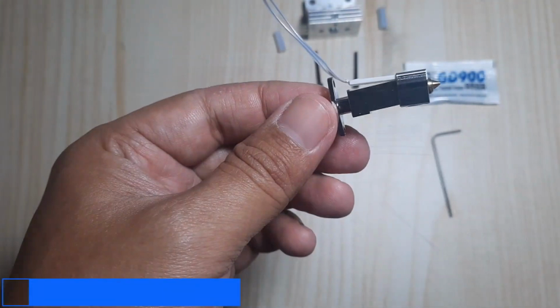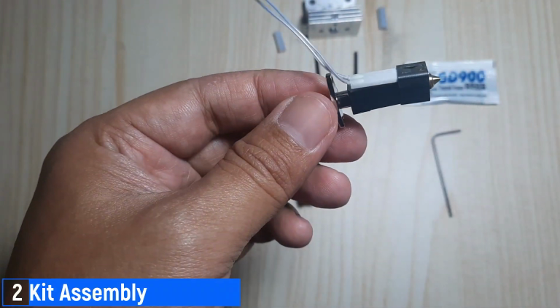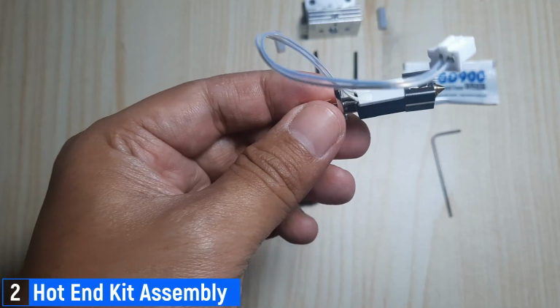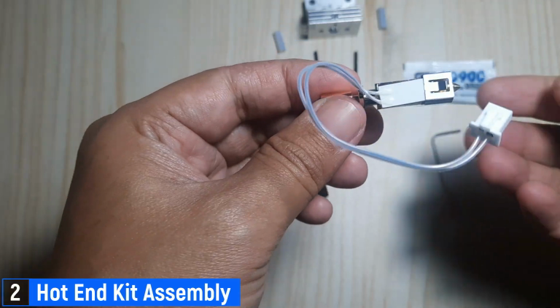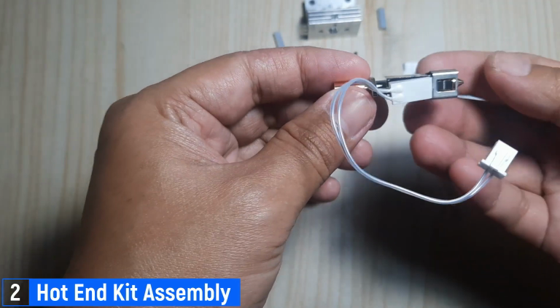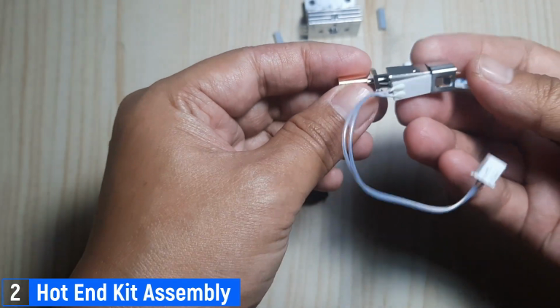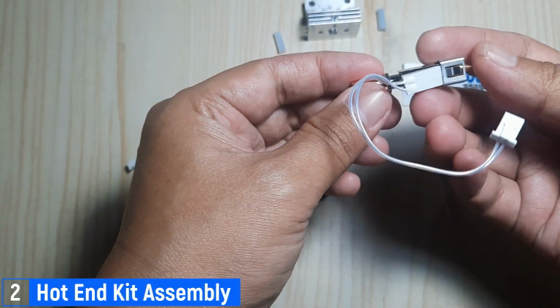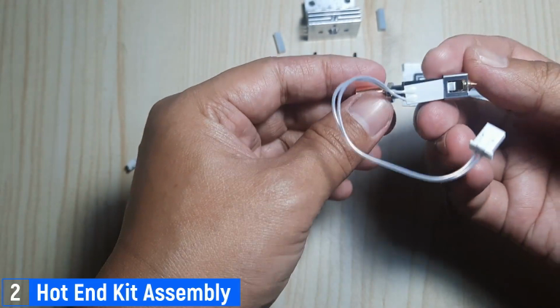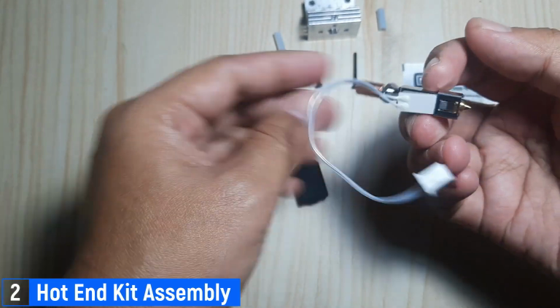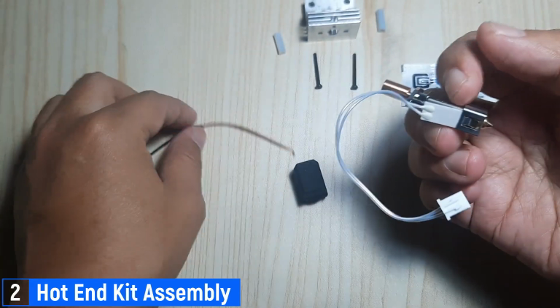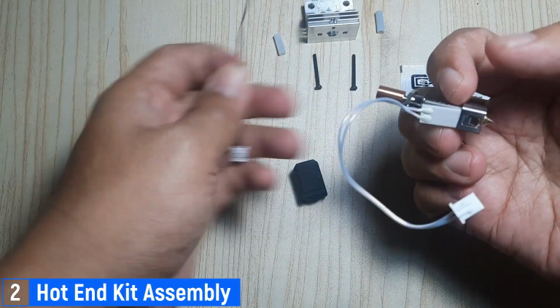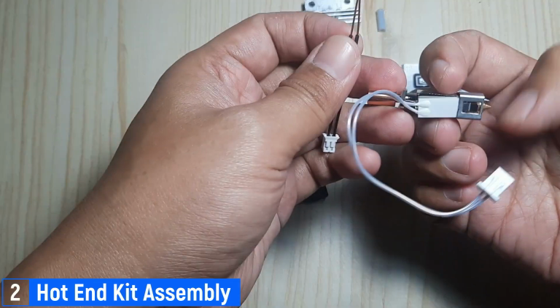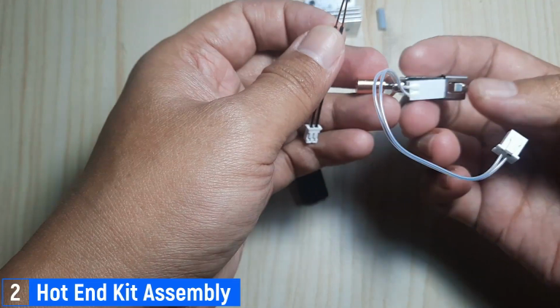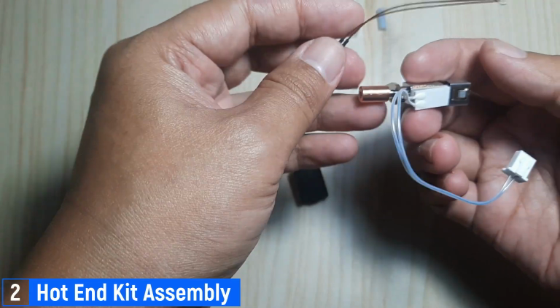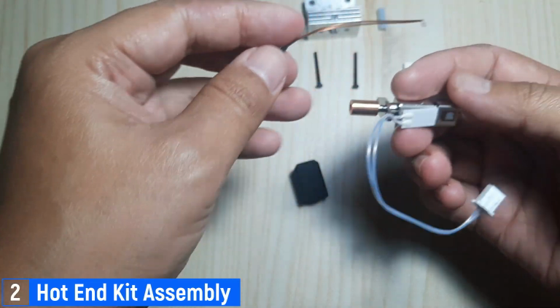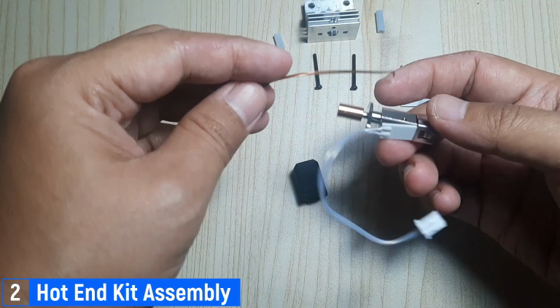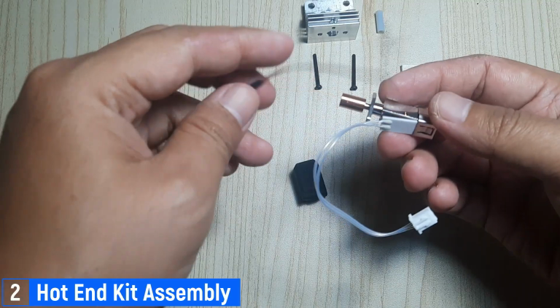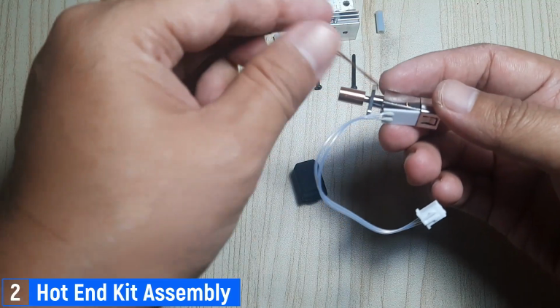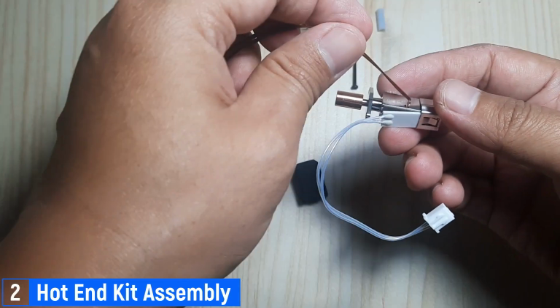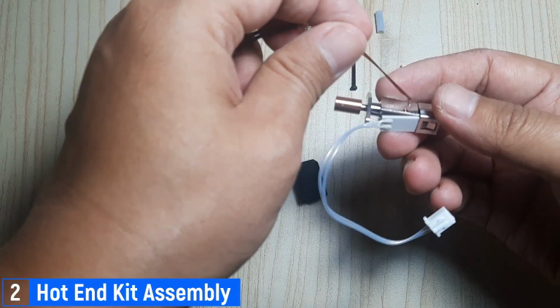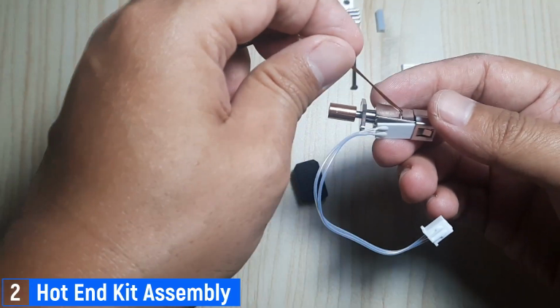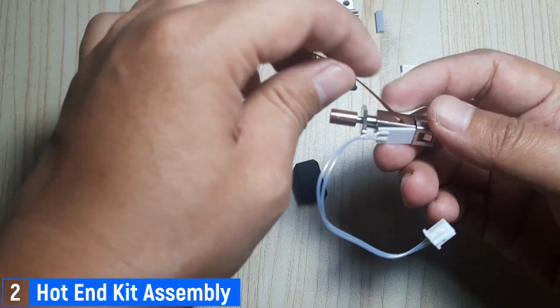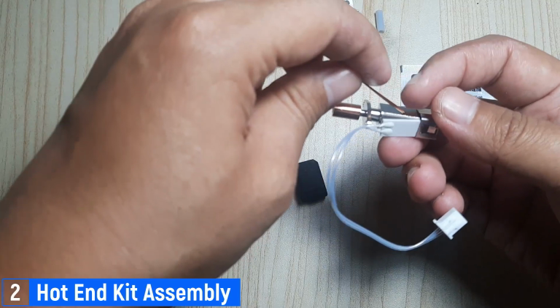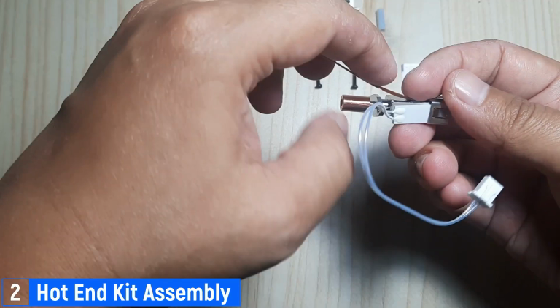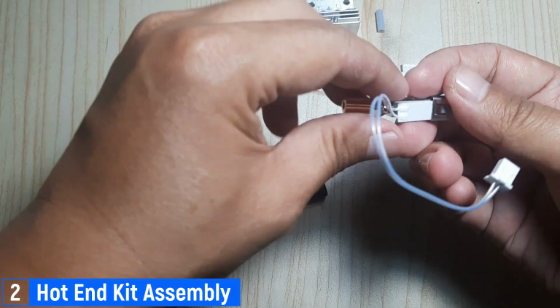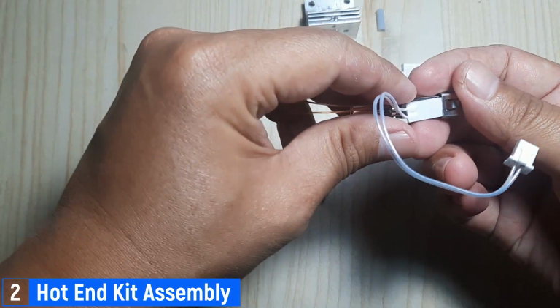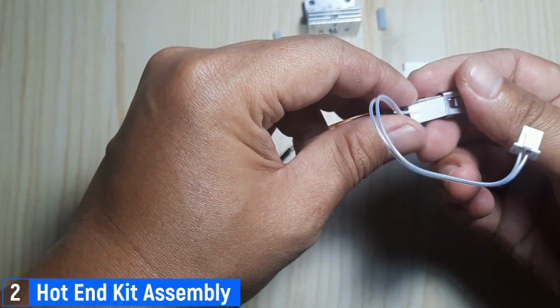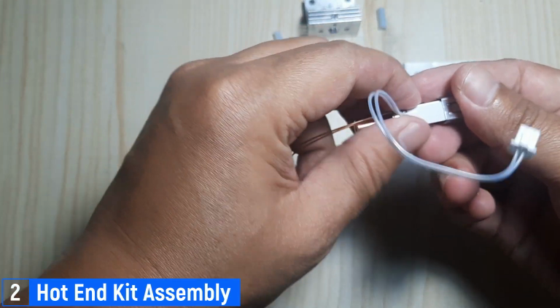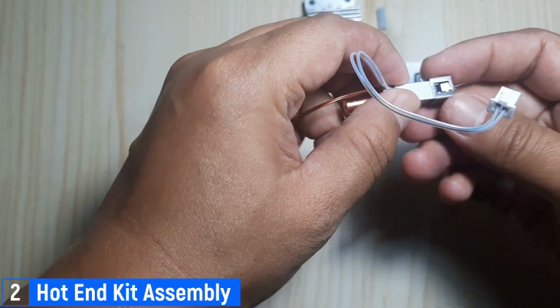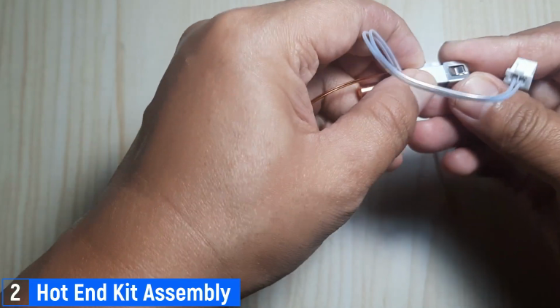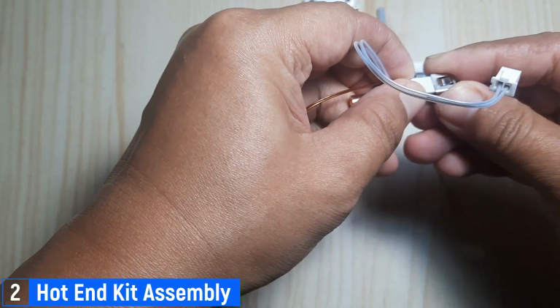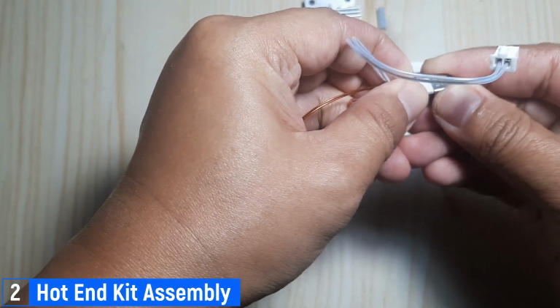Here's how to assemble the heating element and thermistor onto the hotend using the fixing bracket. Notice that the hotend has stoppers on the top and bottom to position the heating element securely. For the thermistor, insert the tip of its wire into the designated hole.